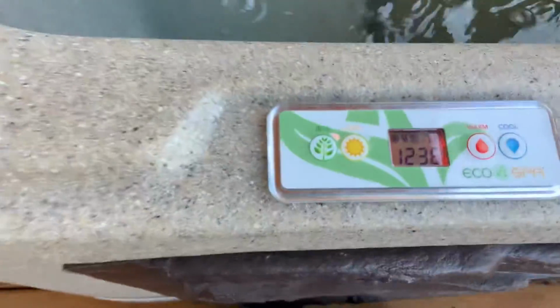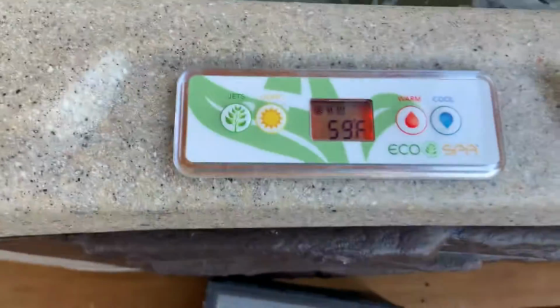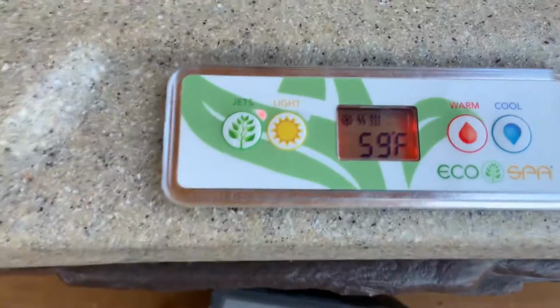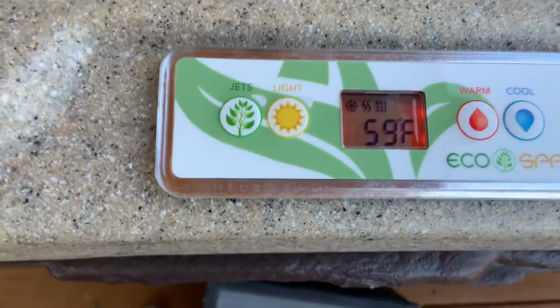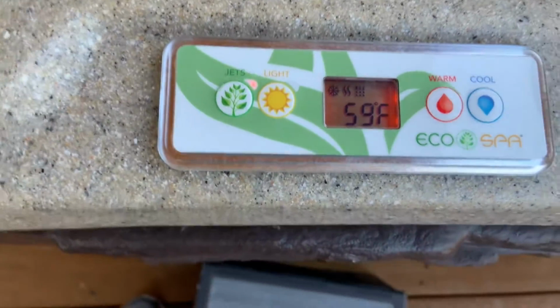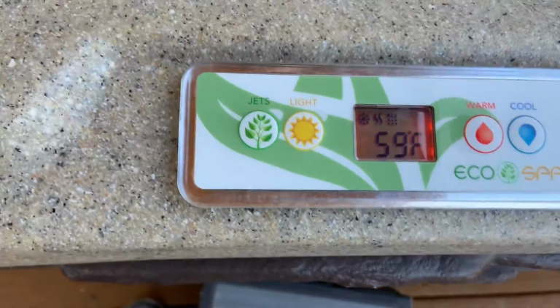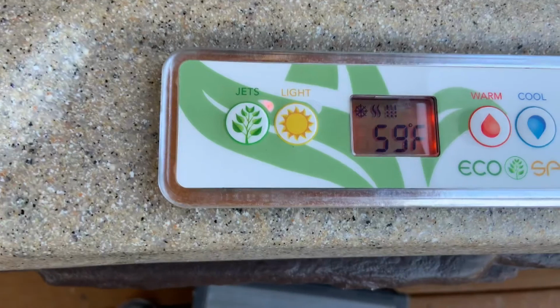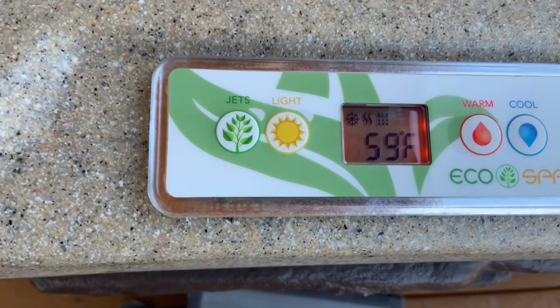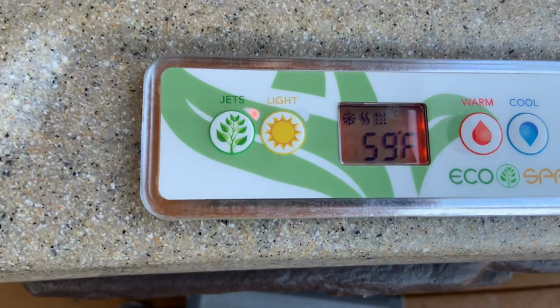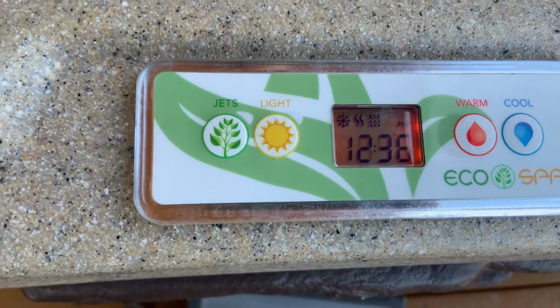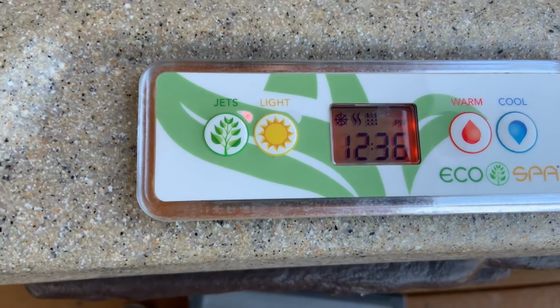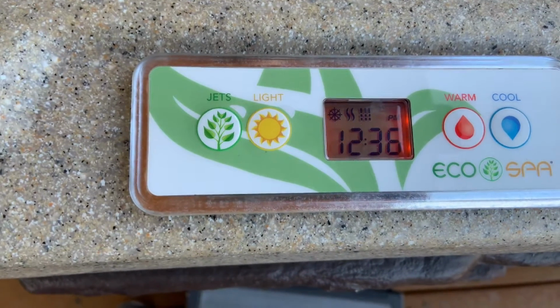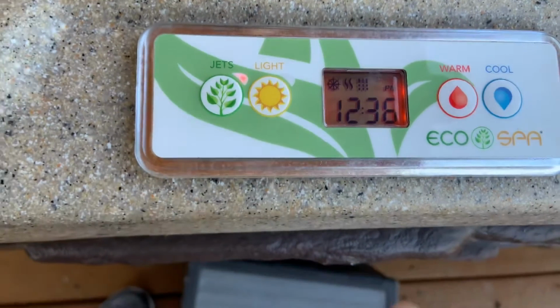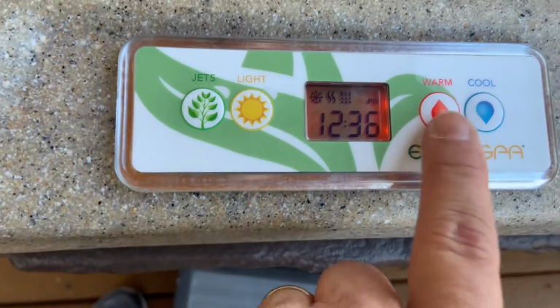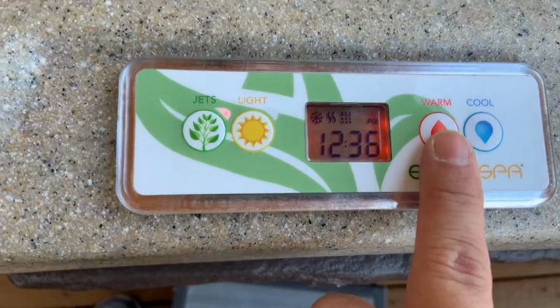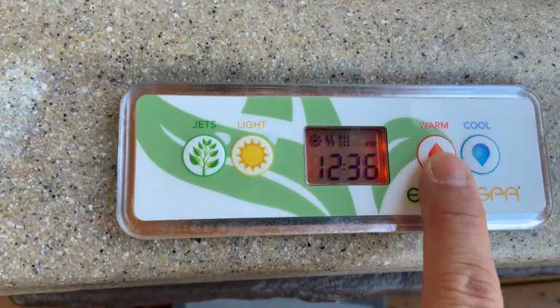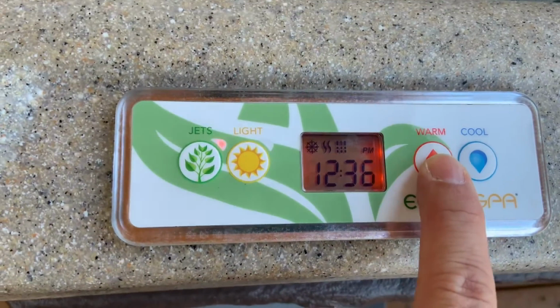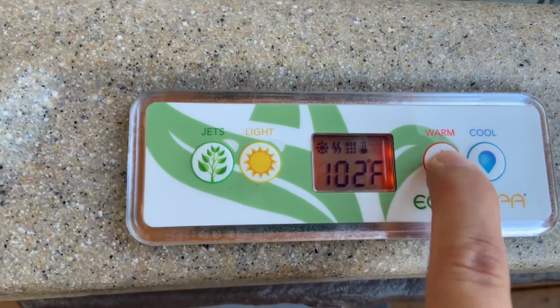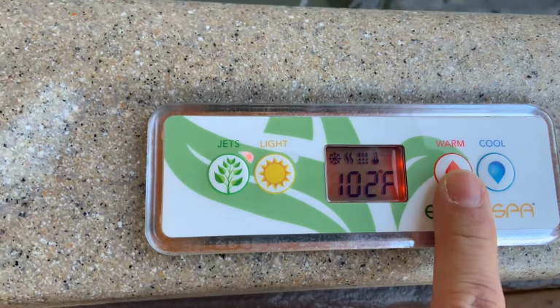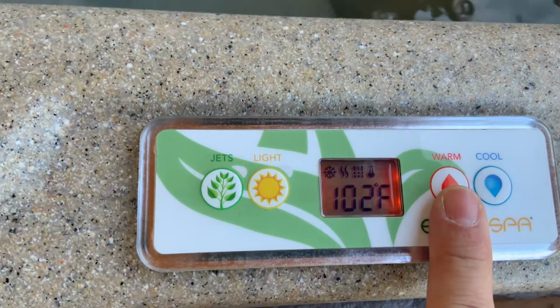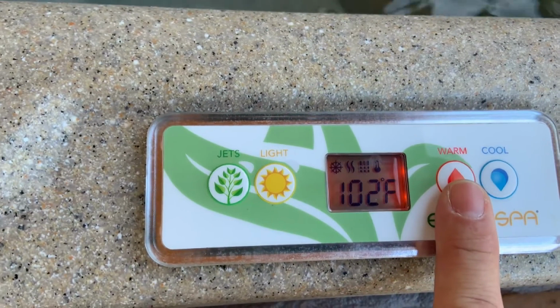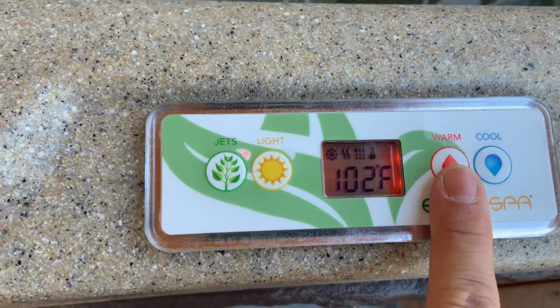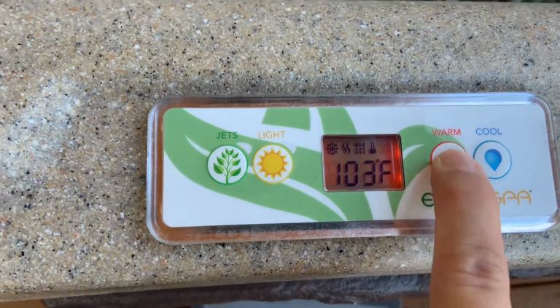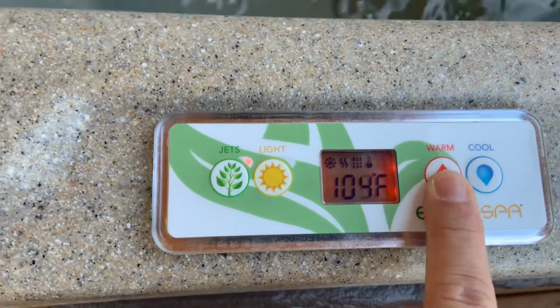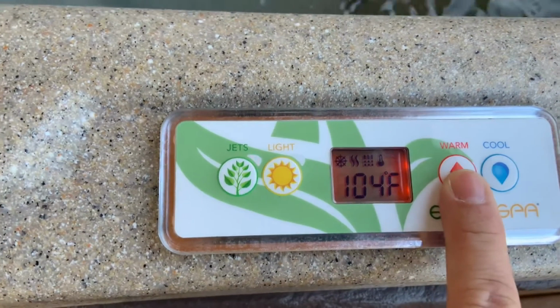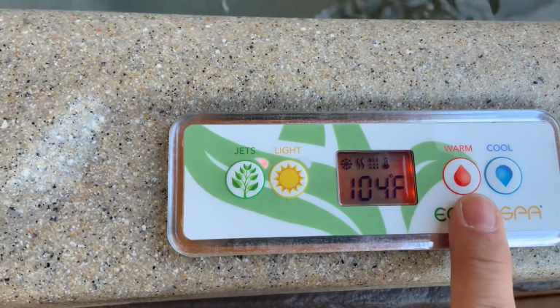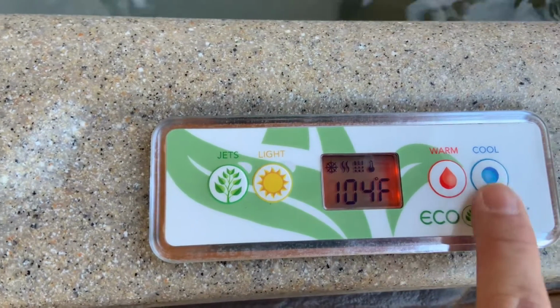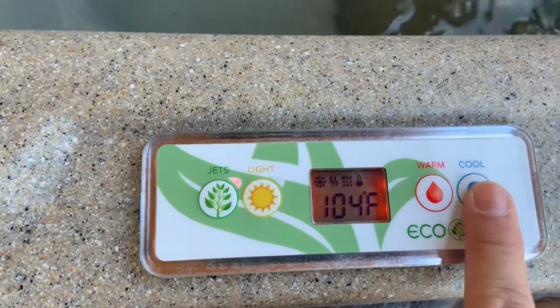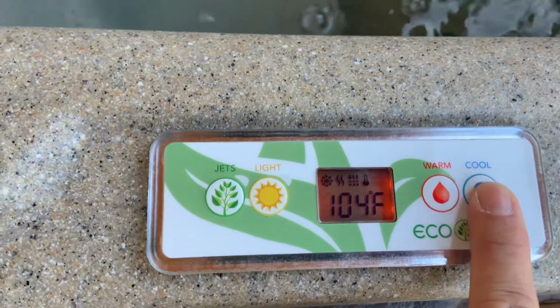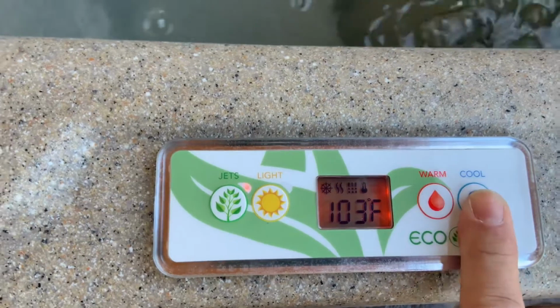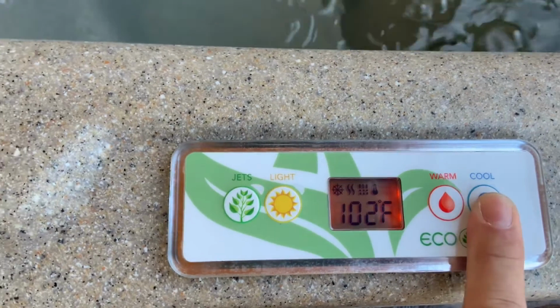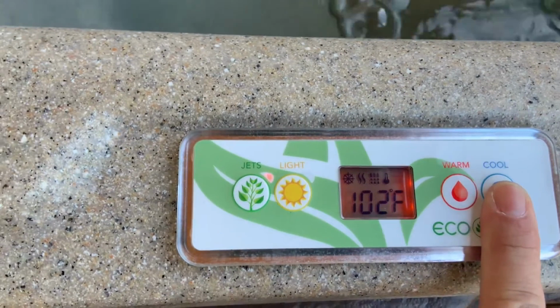These are the controls right here. We just turned it back on, so that's the degrees — it's real cold. Now to heat it up, you're just going to push the warm button. It's going to go up to 102, it'll go up to 104 but no higher. If you need it cooler, just push the cool button.